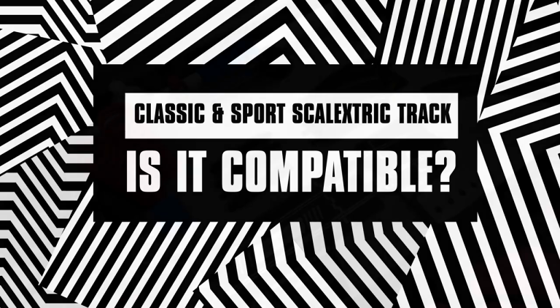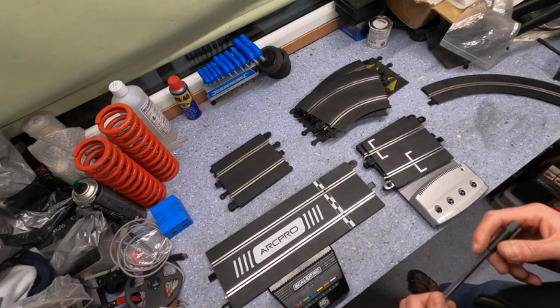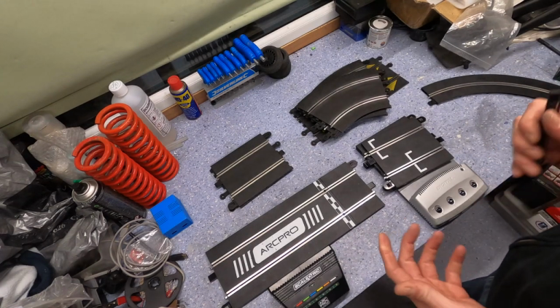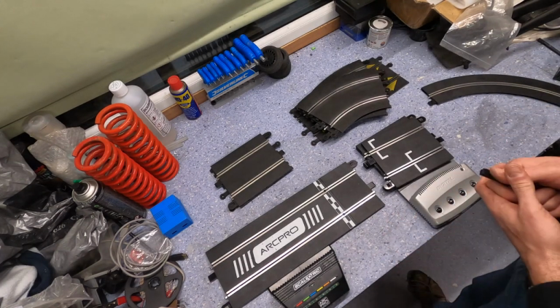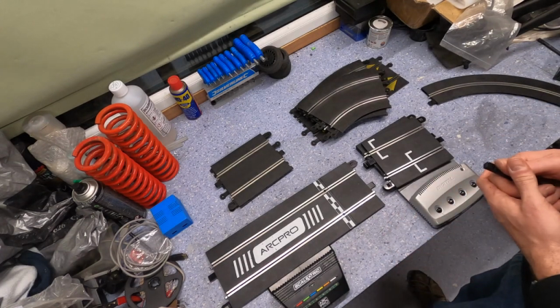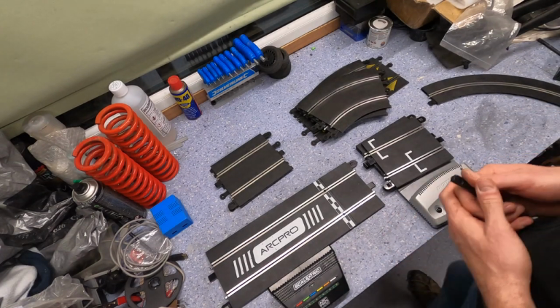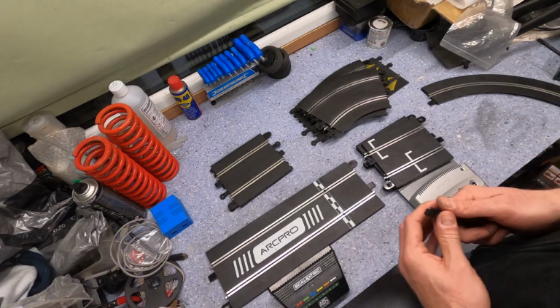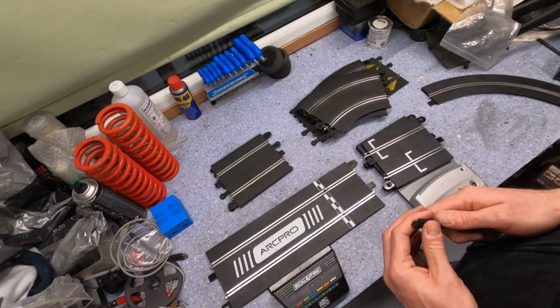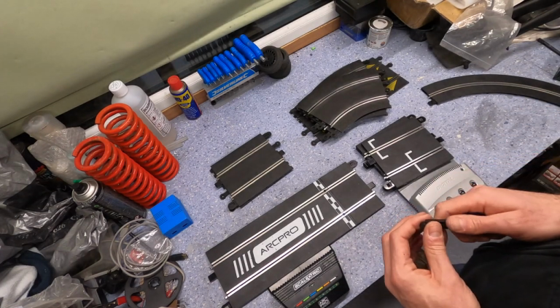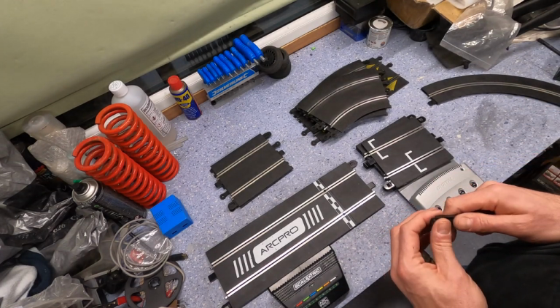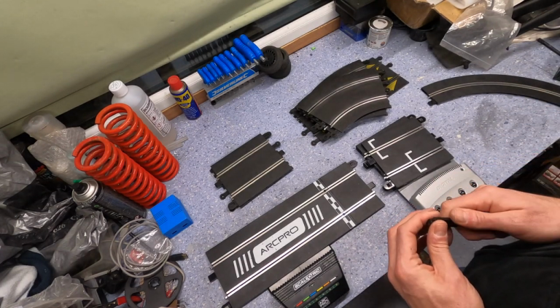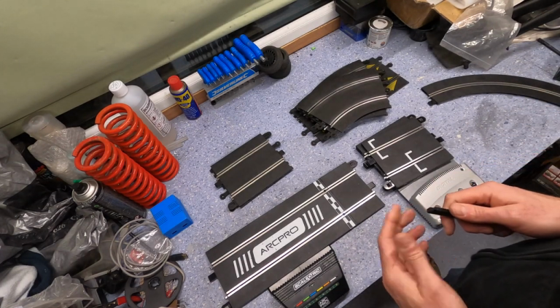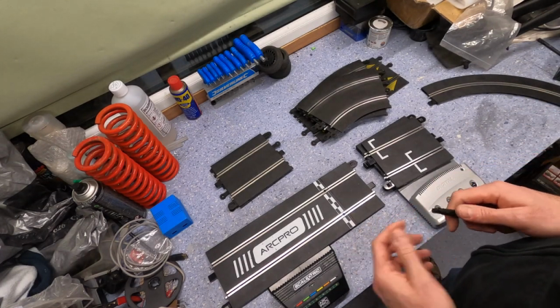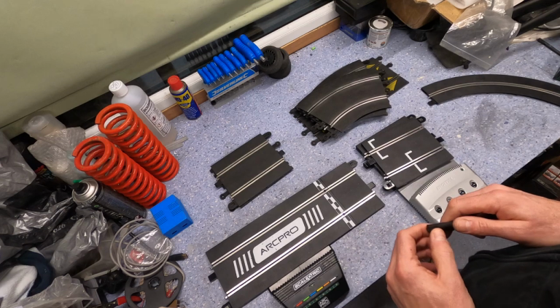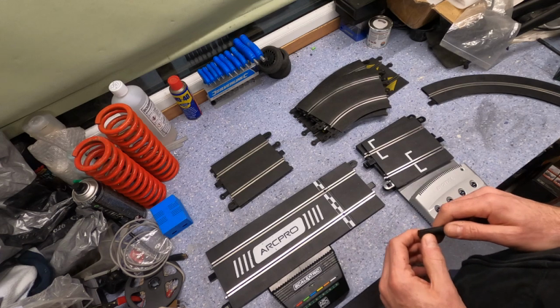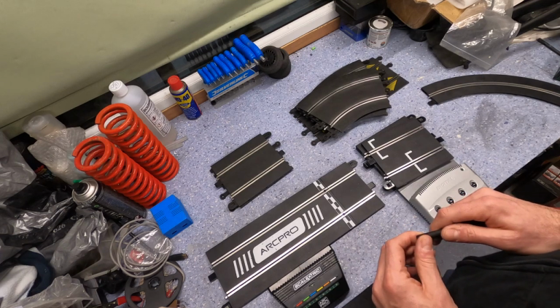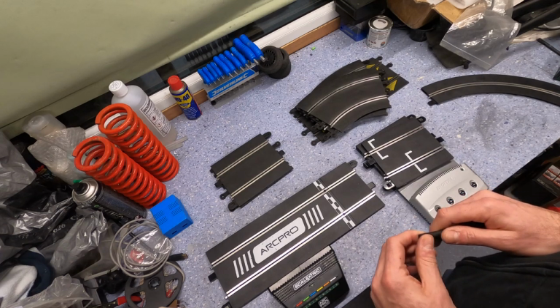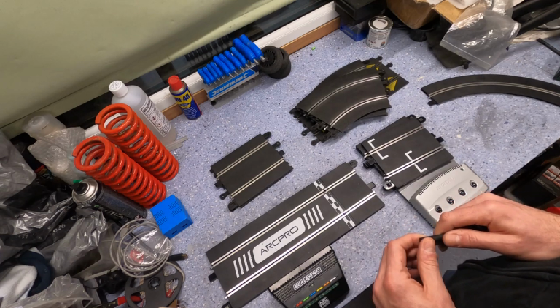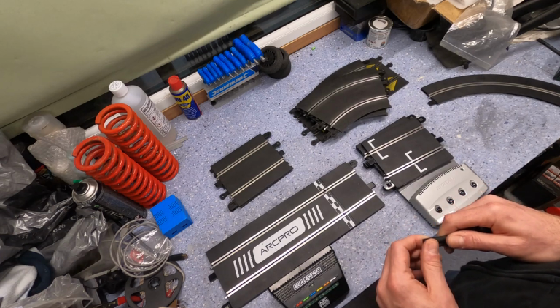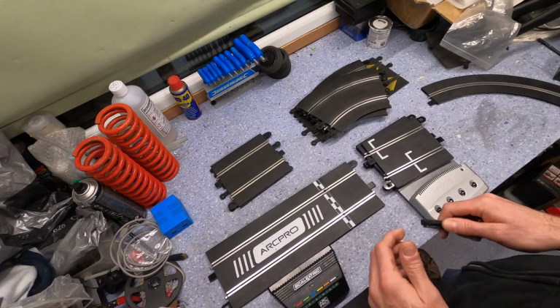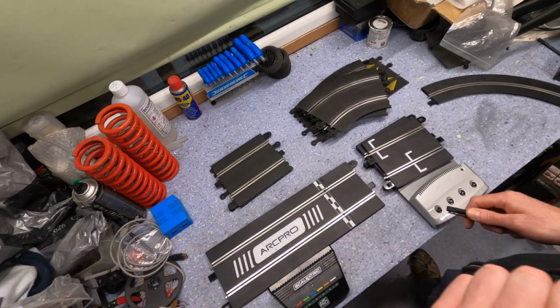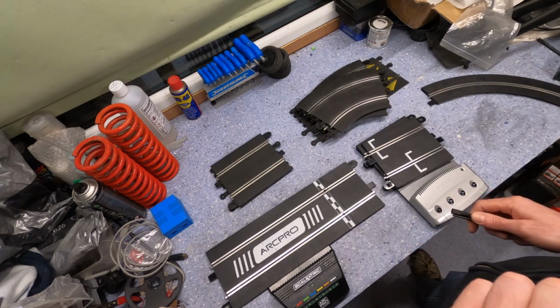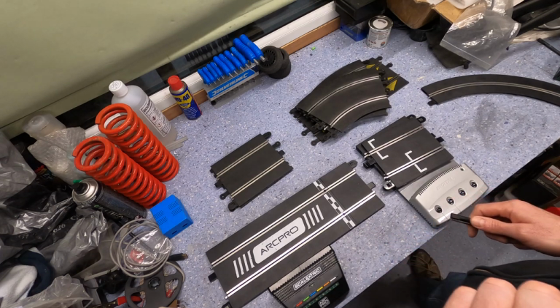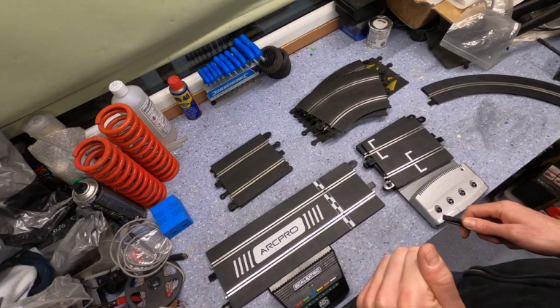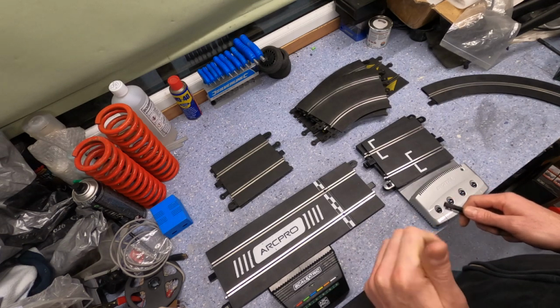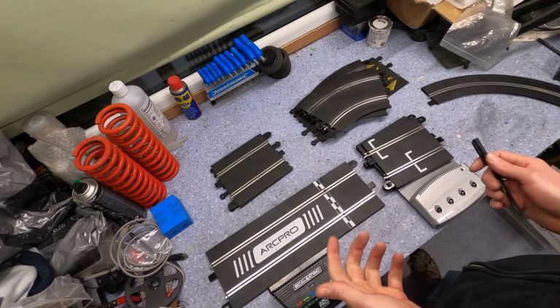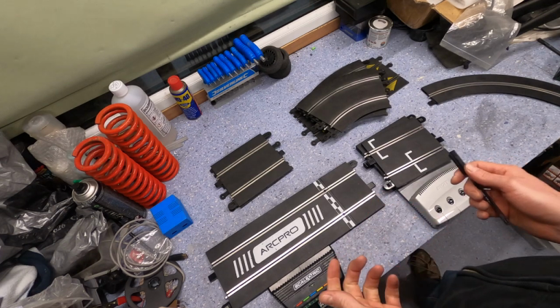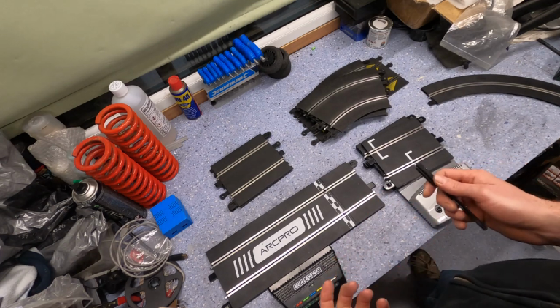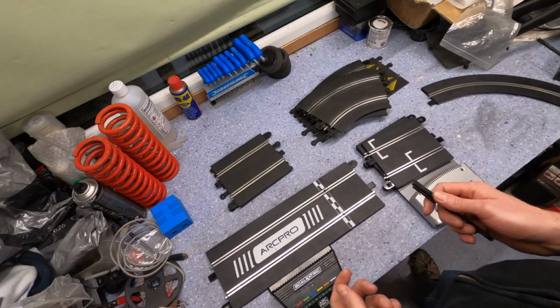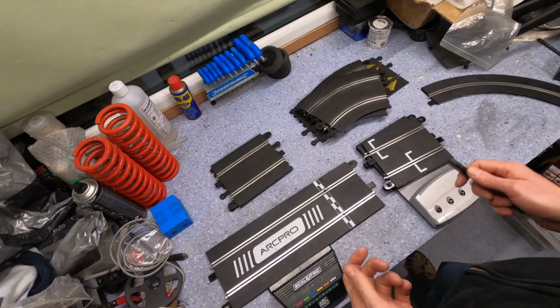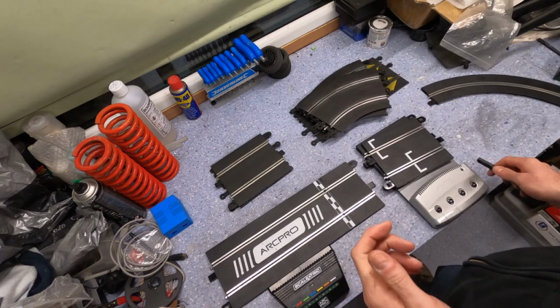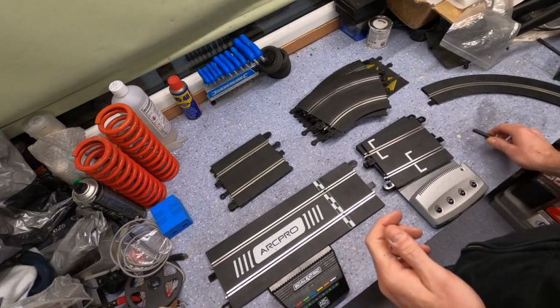A few people have asked me: is old Scalextric track compatible with new Scalextric track? The answer is yes, and in this video I'm going to show you what to look out for.